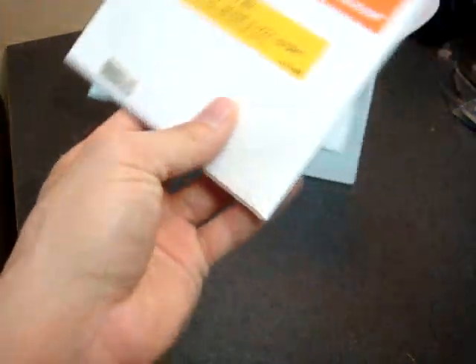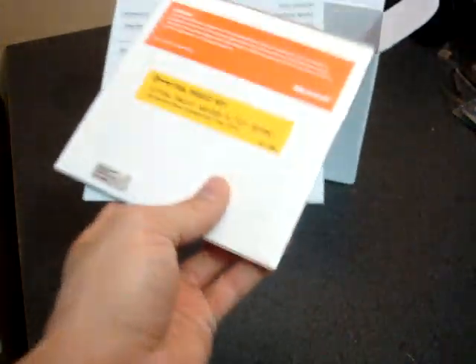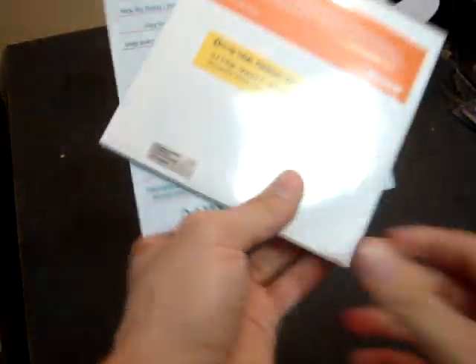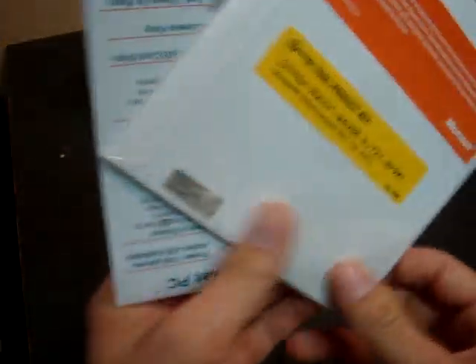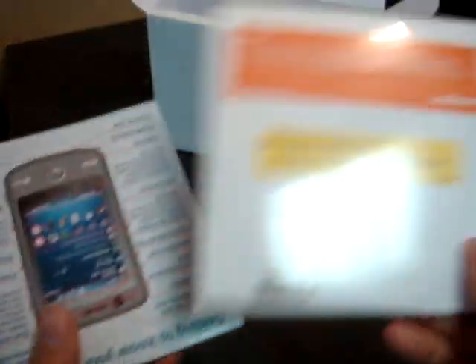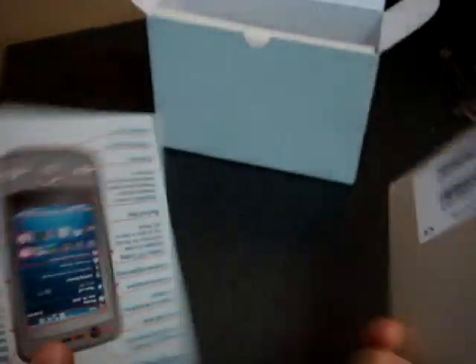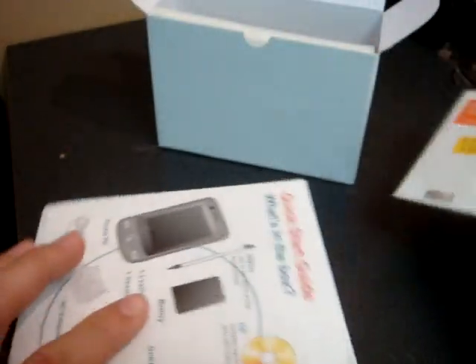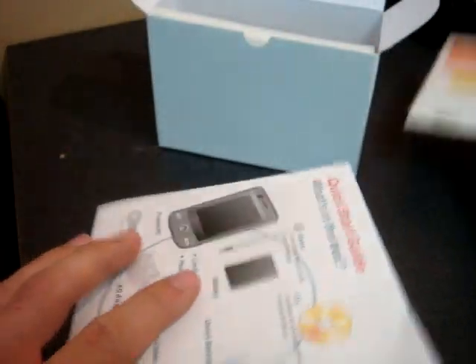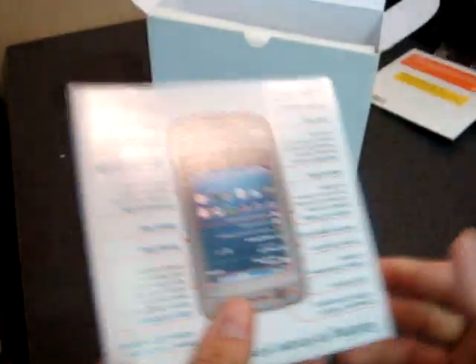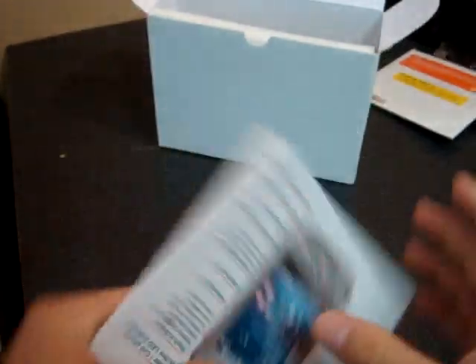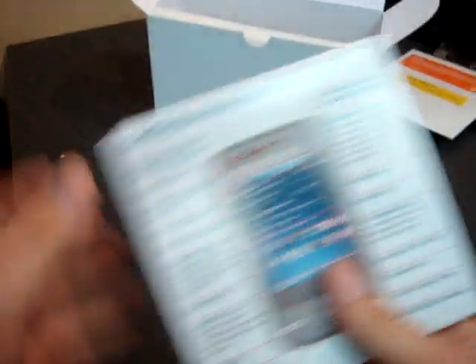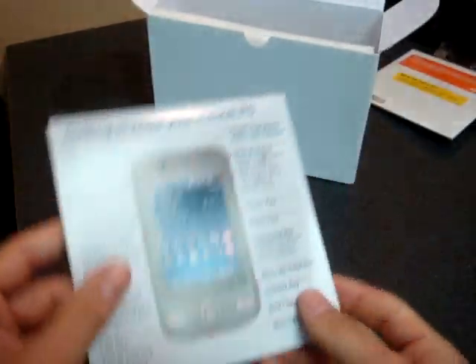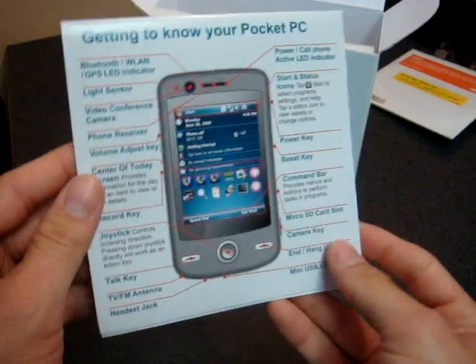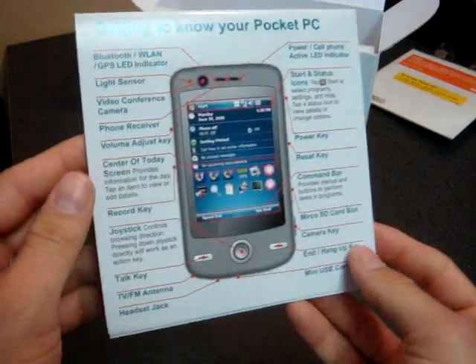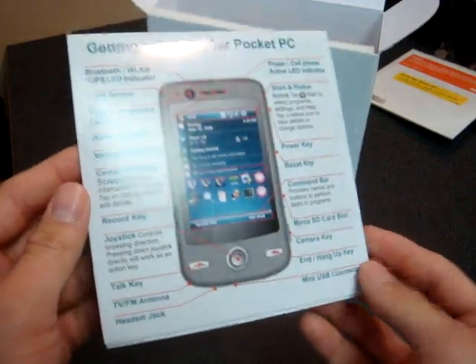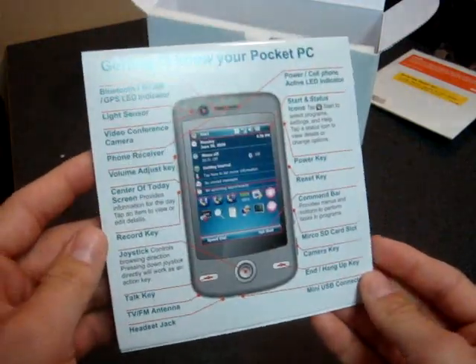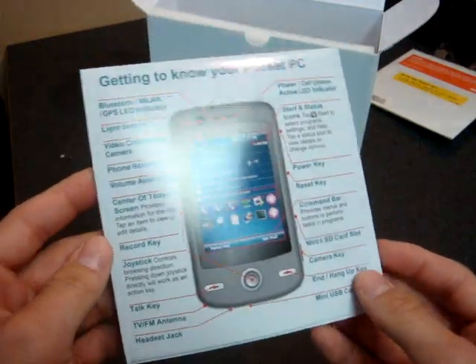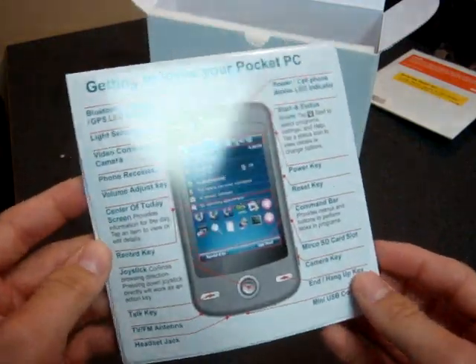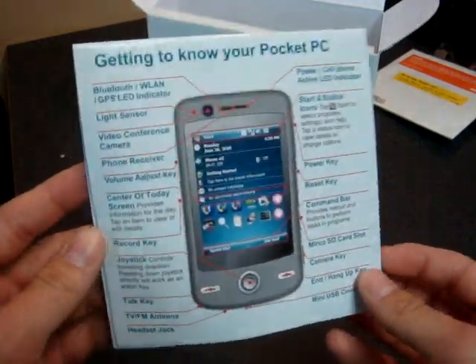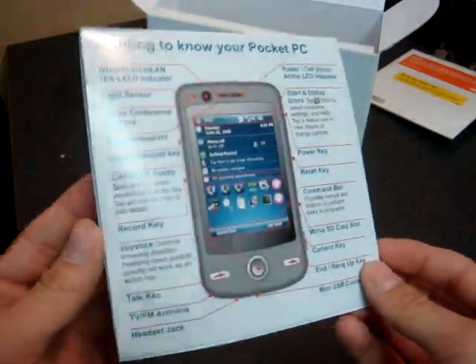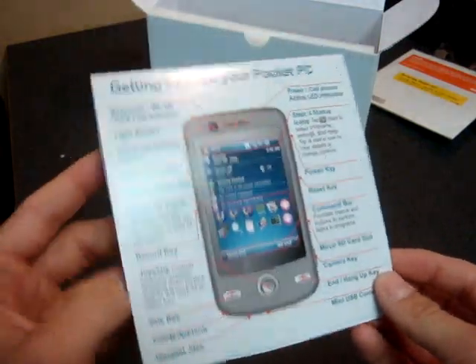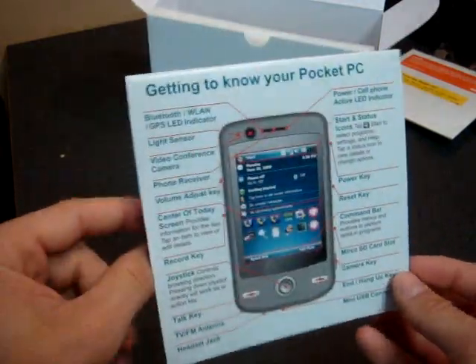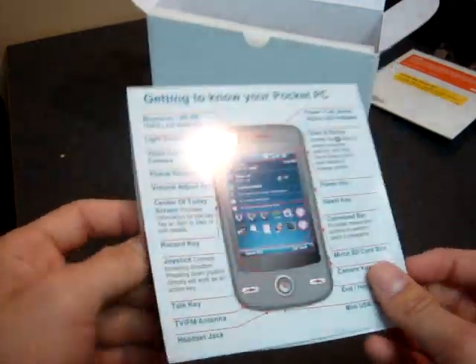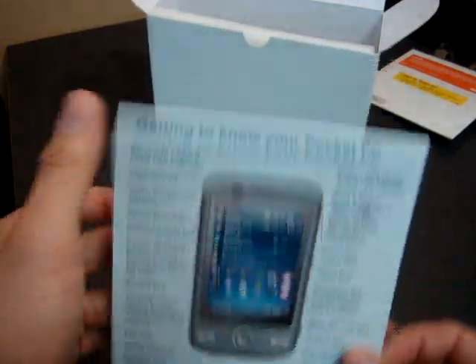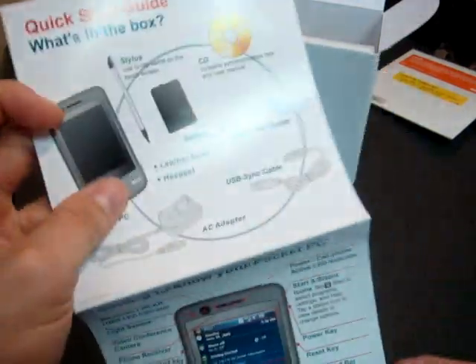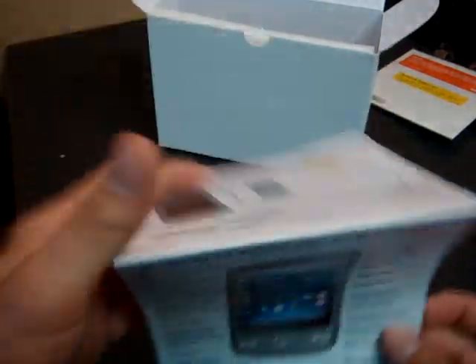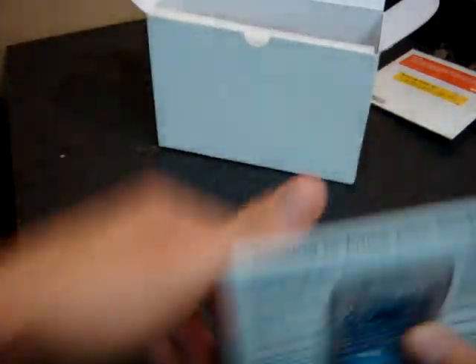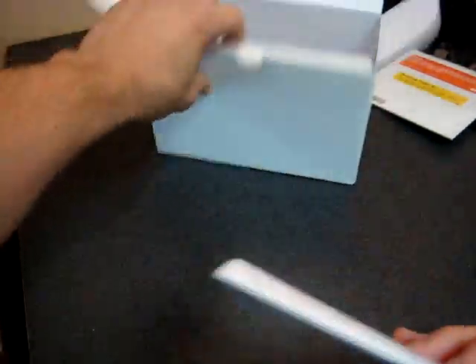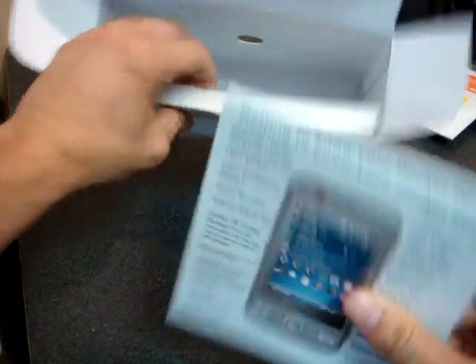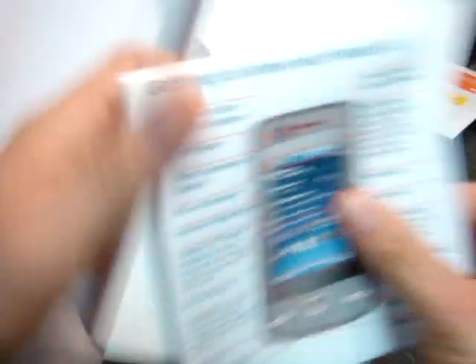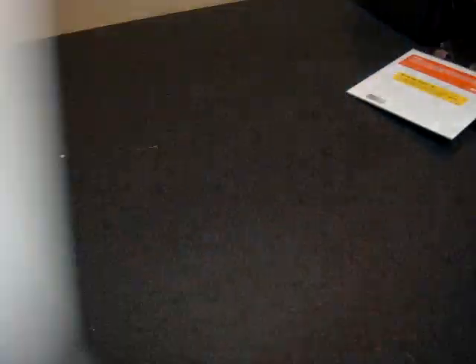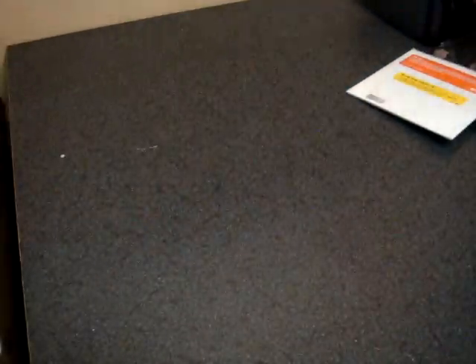If it's optimized properly, we have some software and a getting started guide that just gives you a diagram of the device. Alright, so let's get to the device.